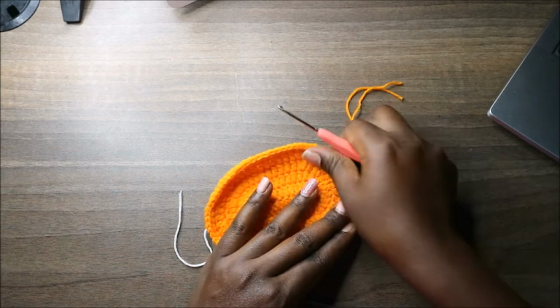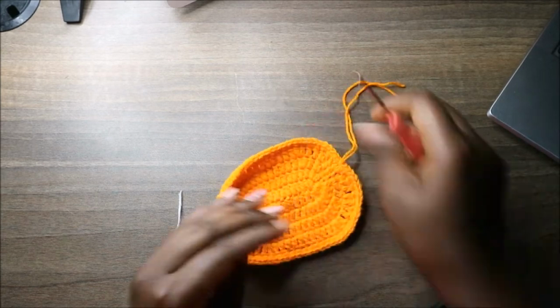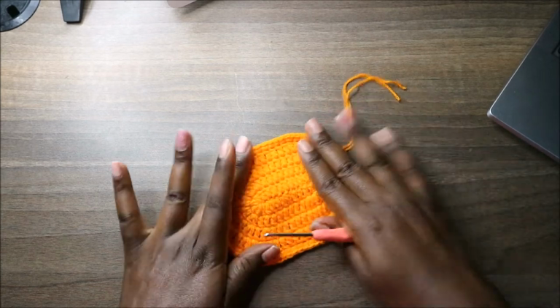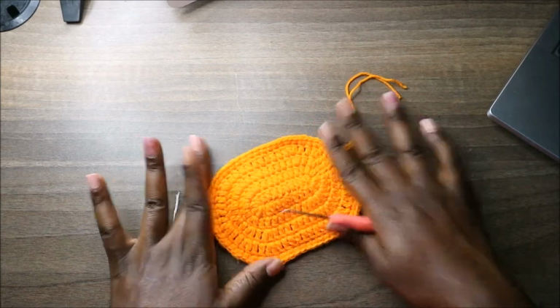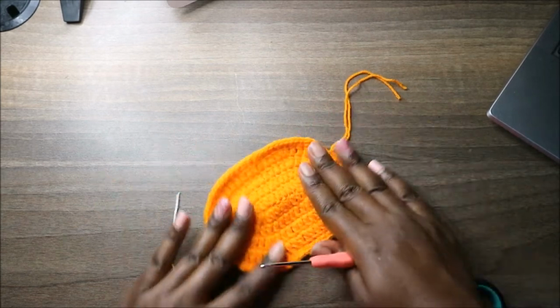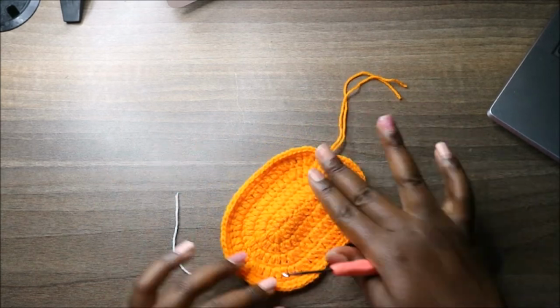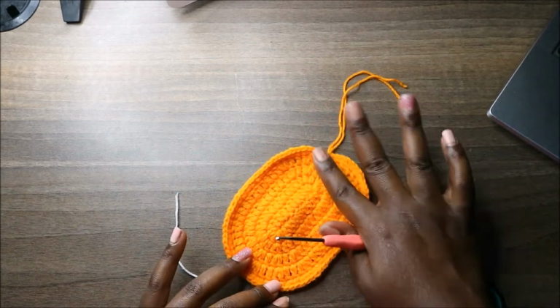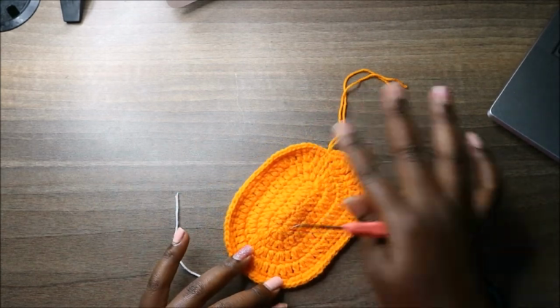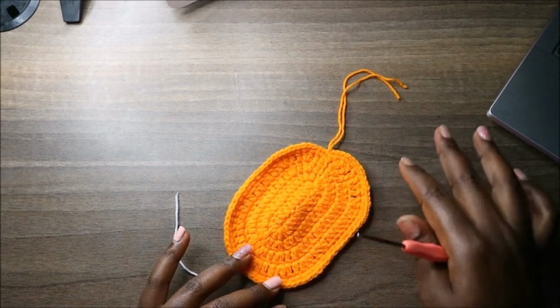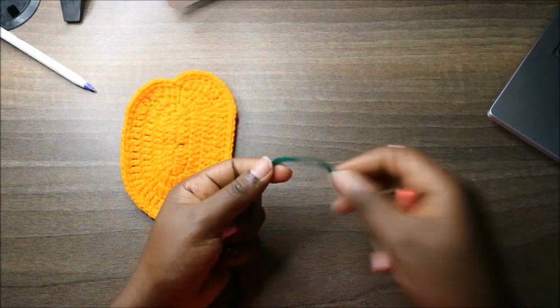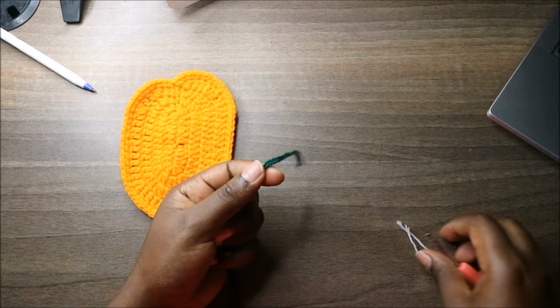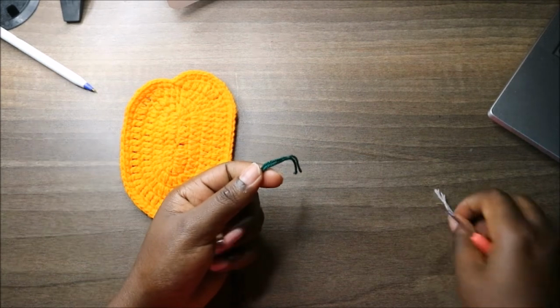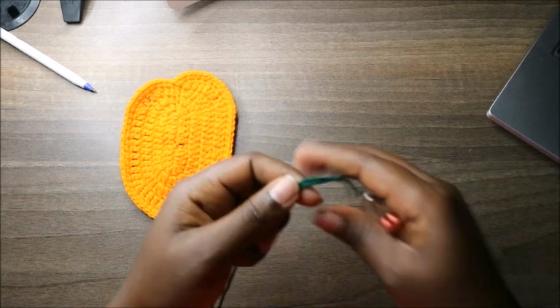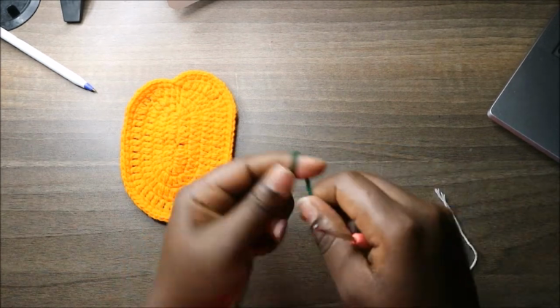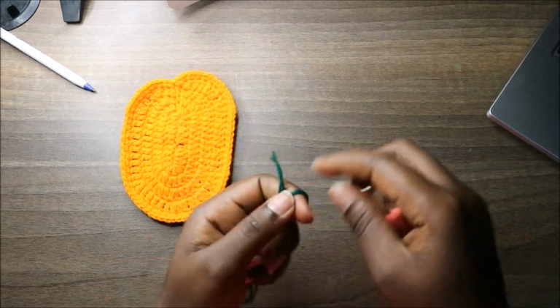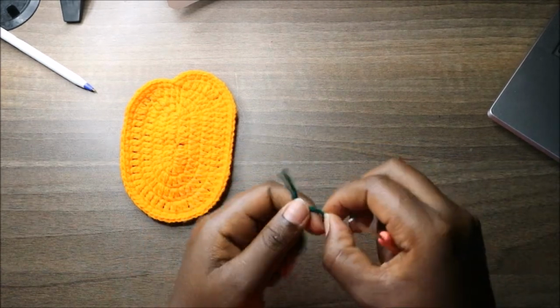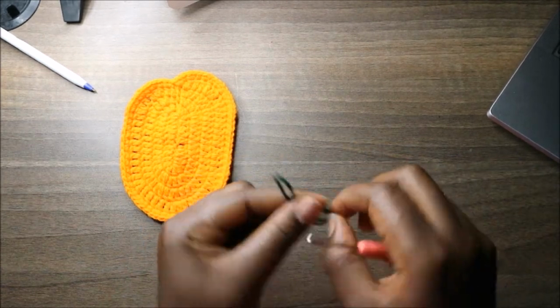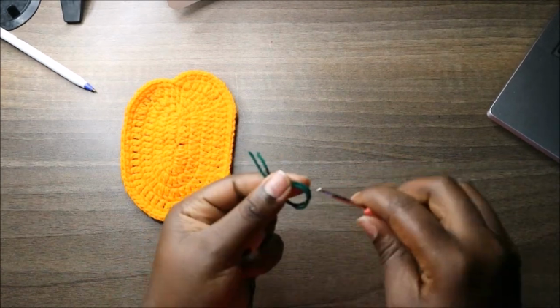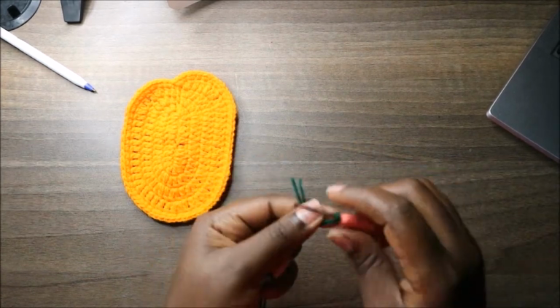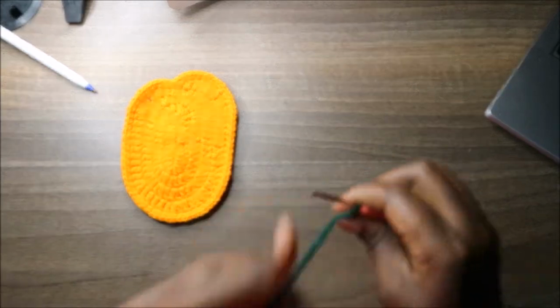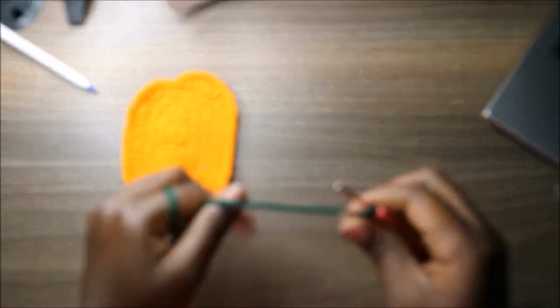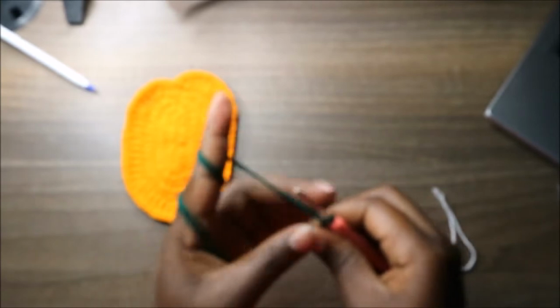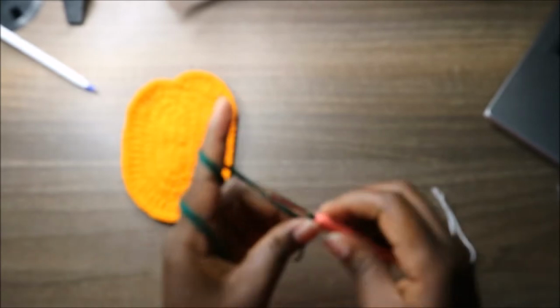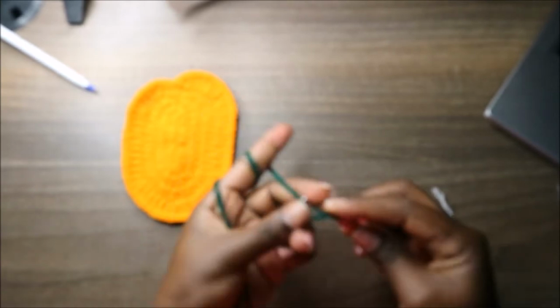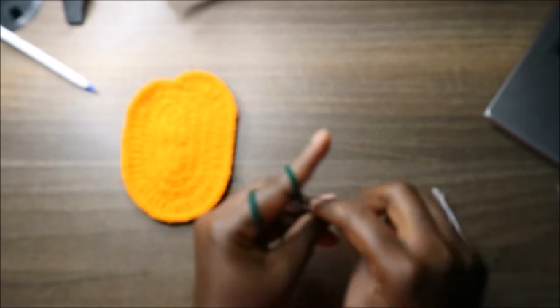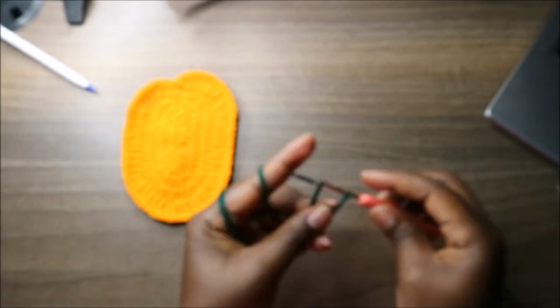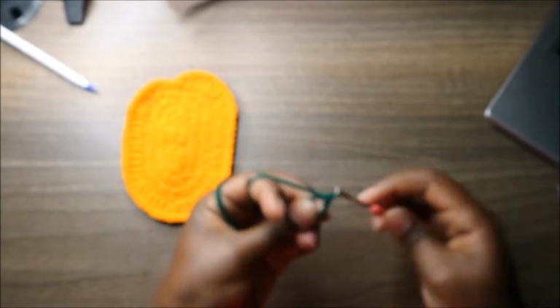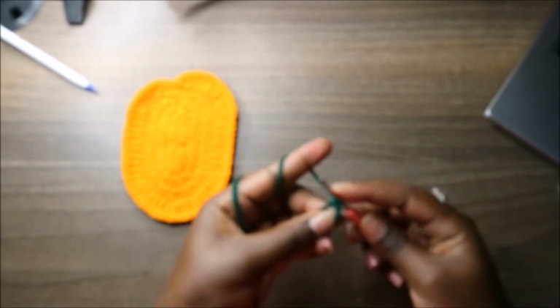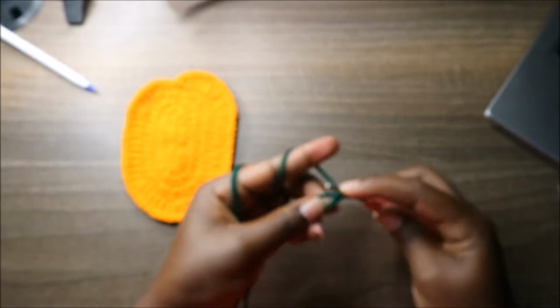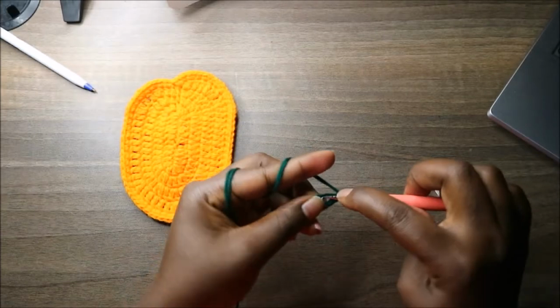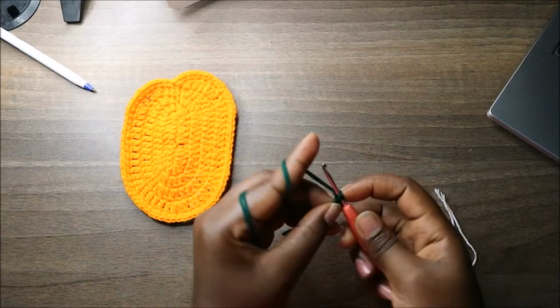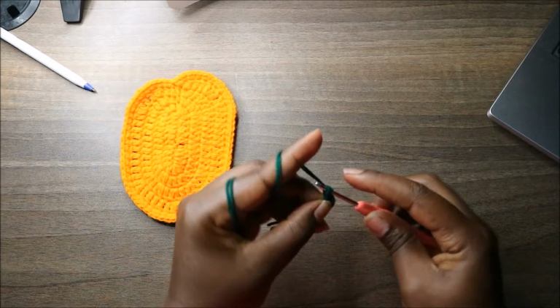Now we'll make the green part. For the top part using the green yarn, do six single crochets into the magic ring.